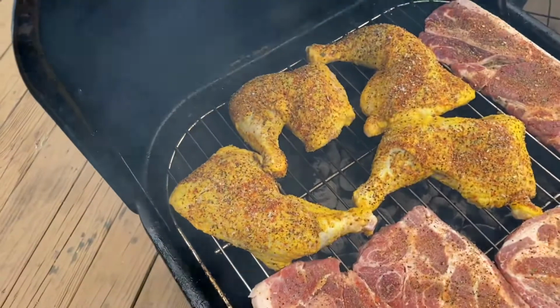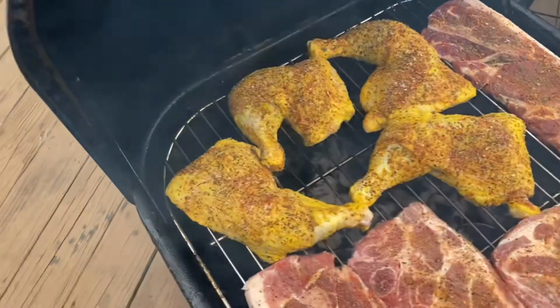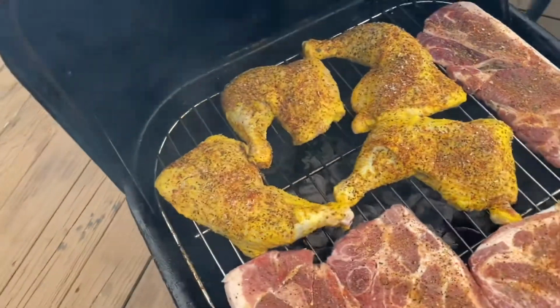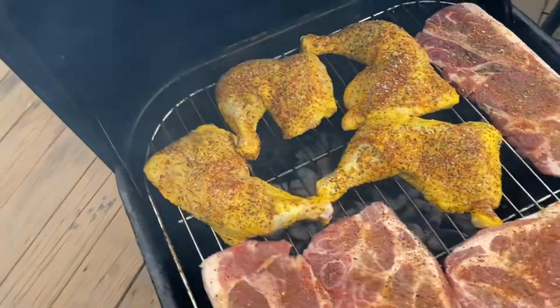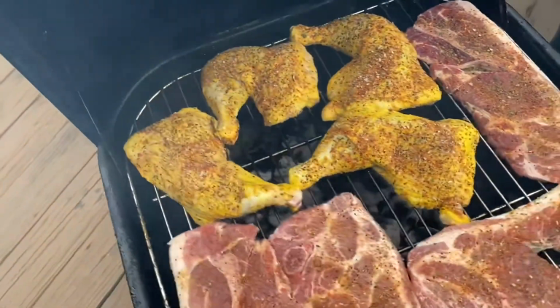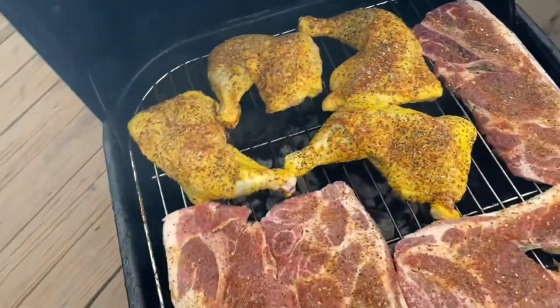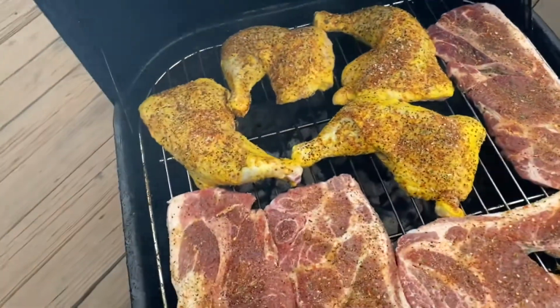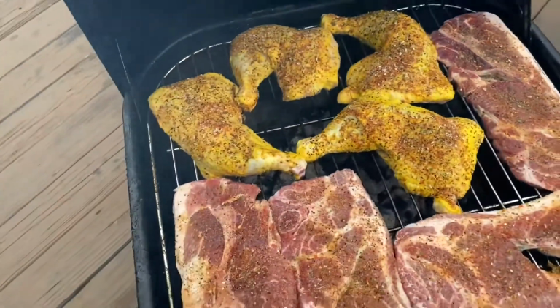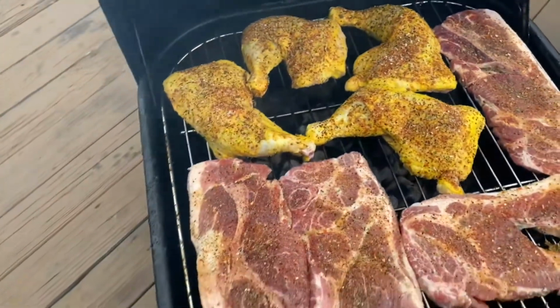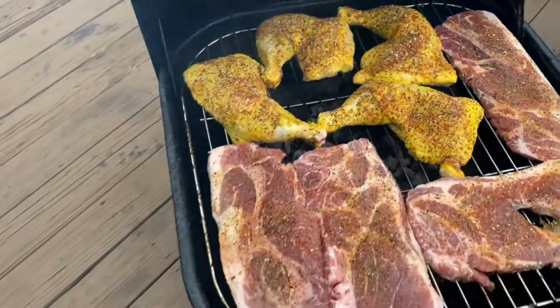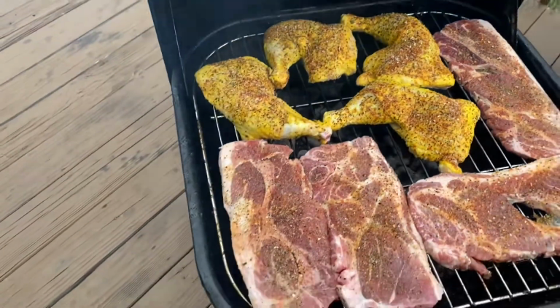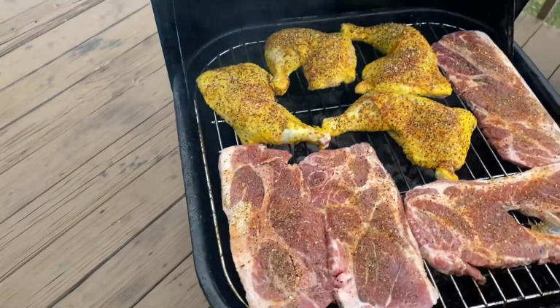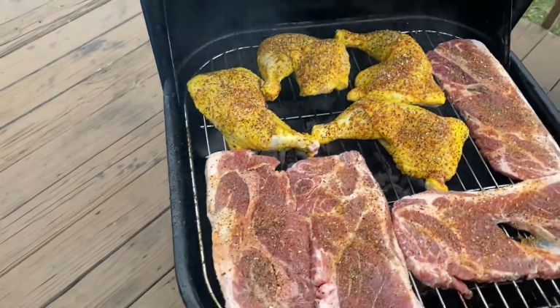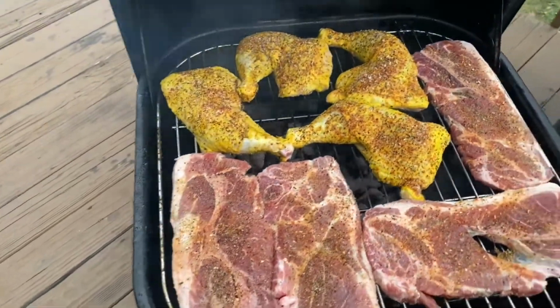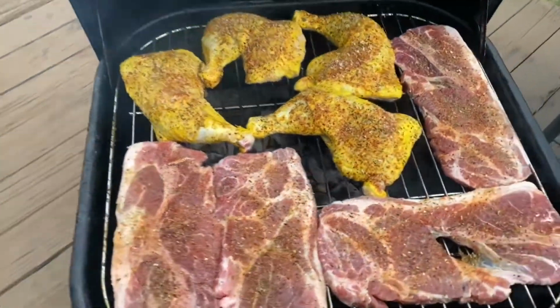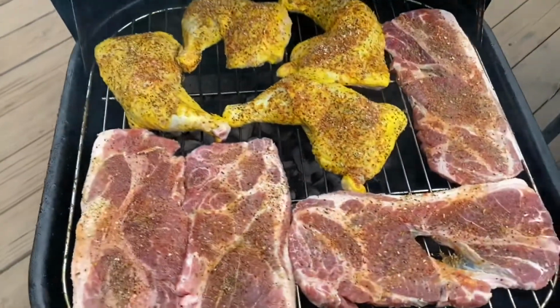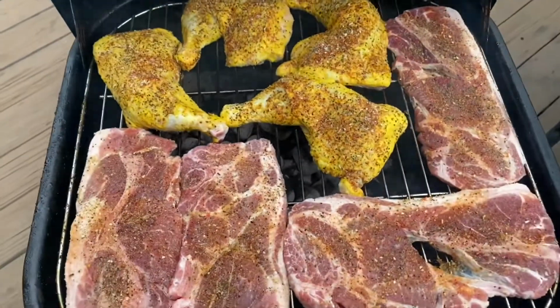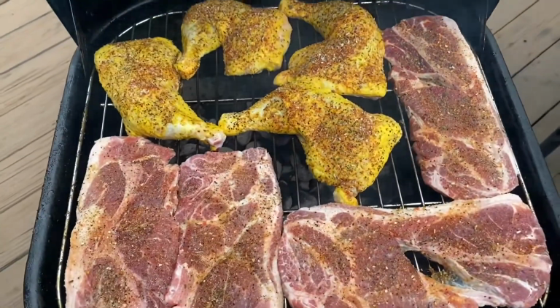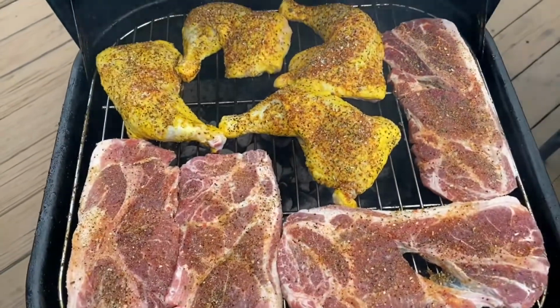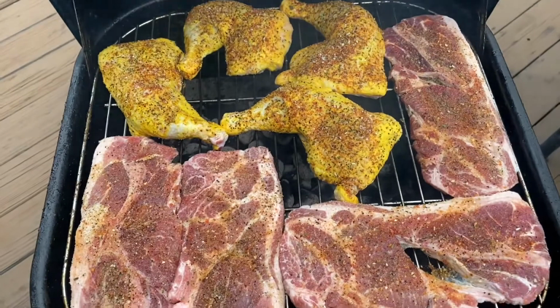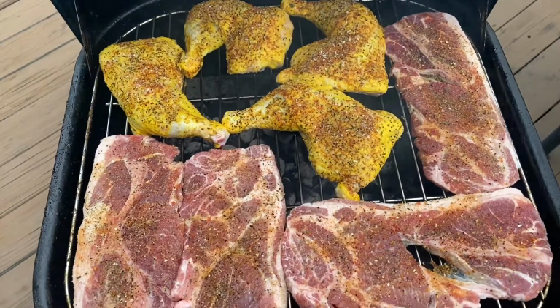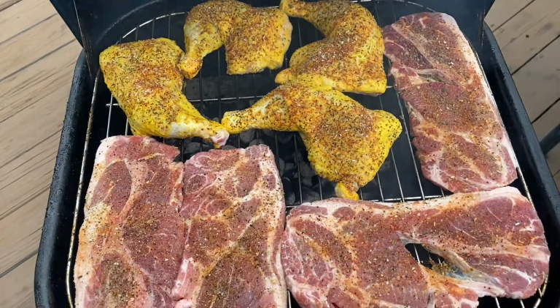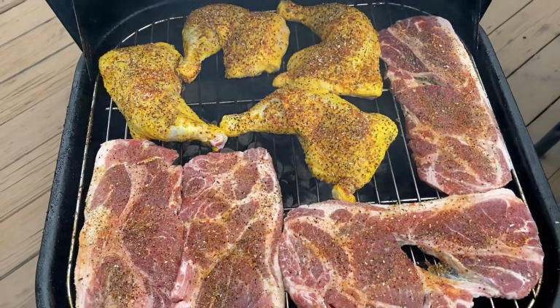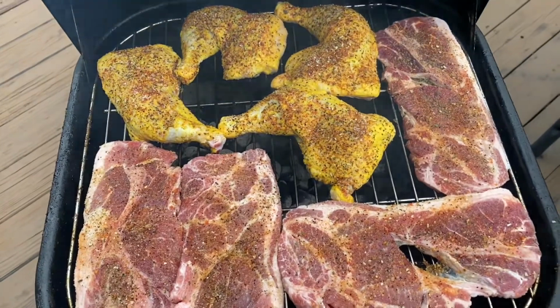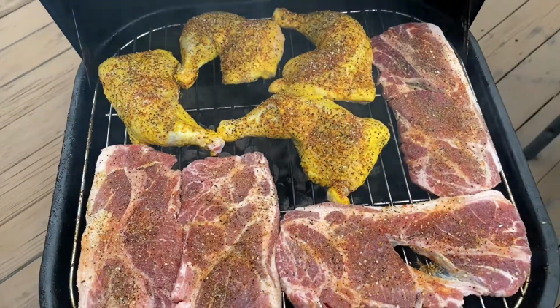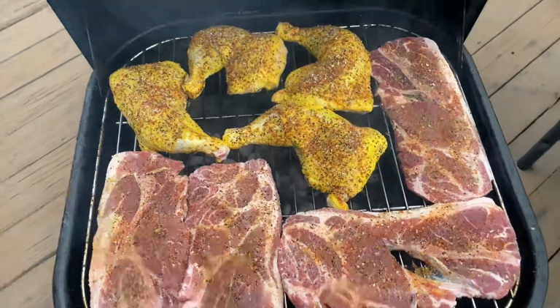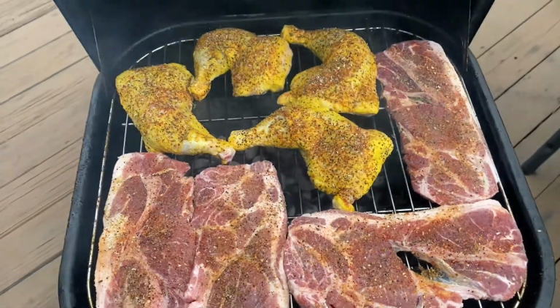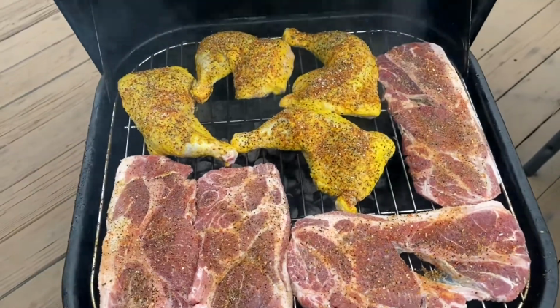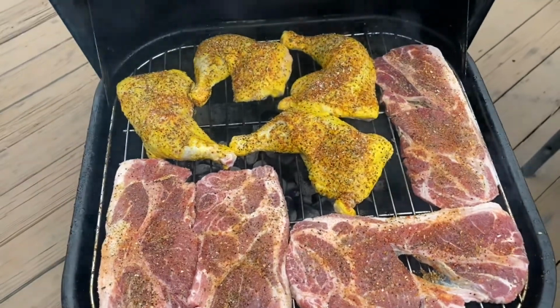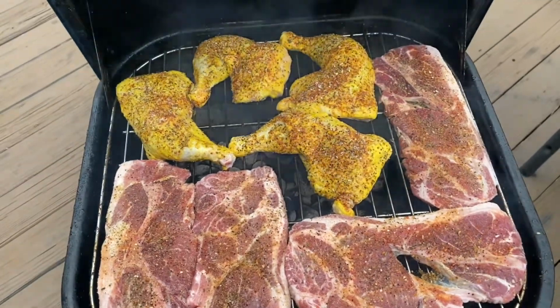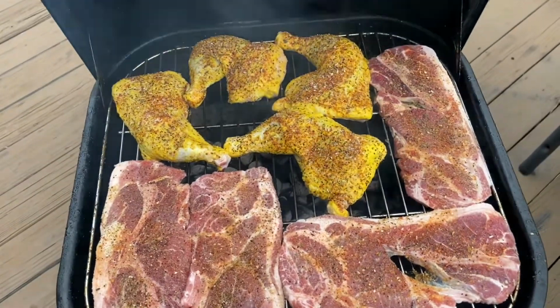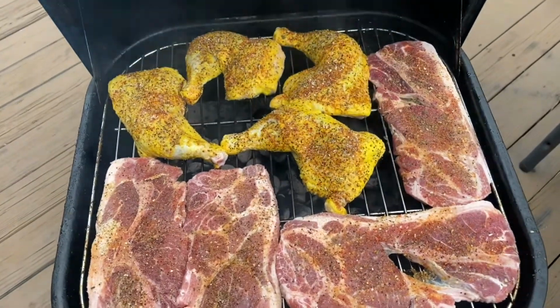So I'm gonna let this cook for a little bit, we're gonna come back and check on it and let you see how it's turning out. Back in a minute.